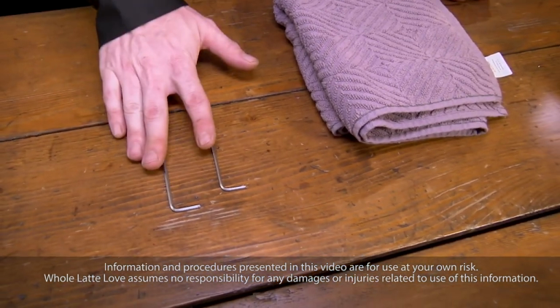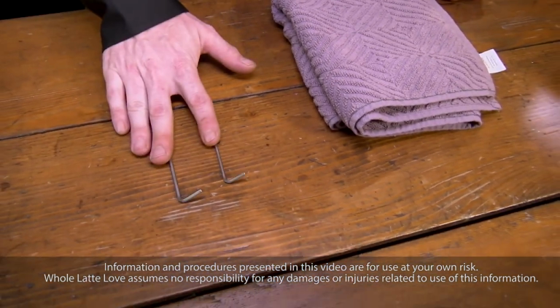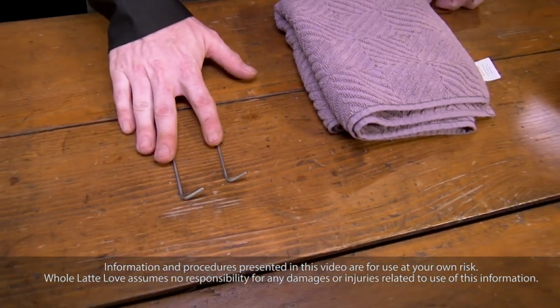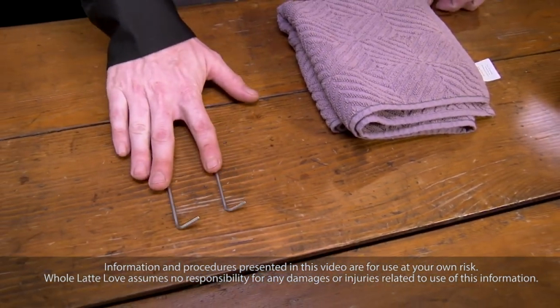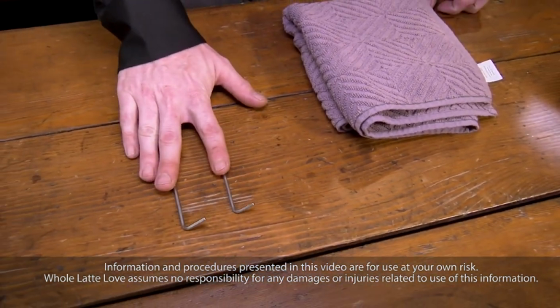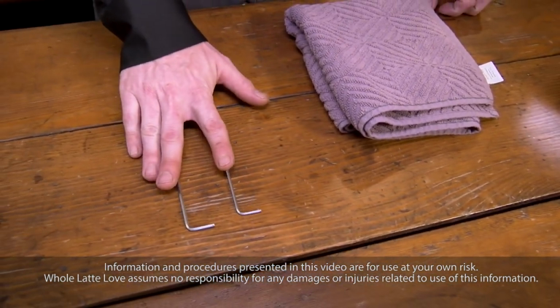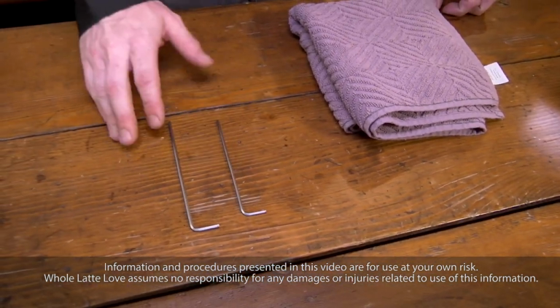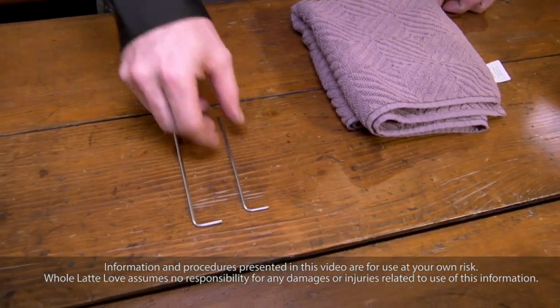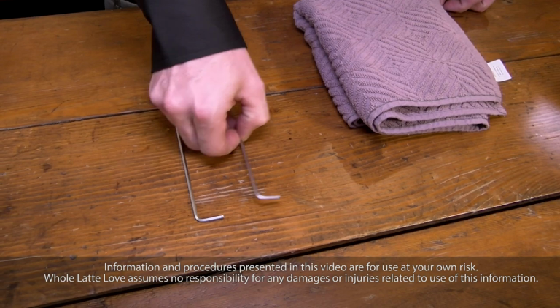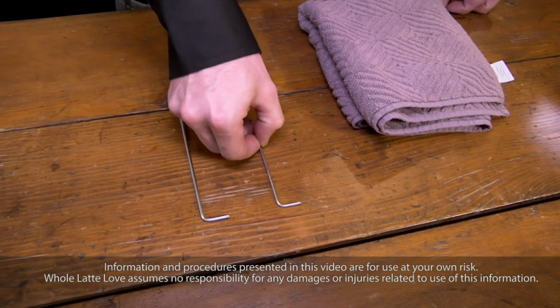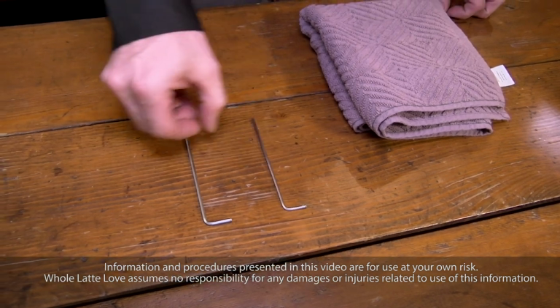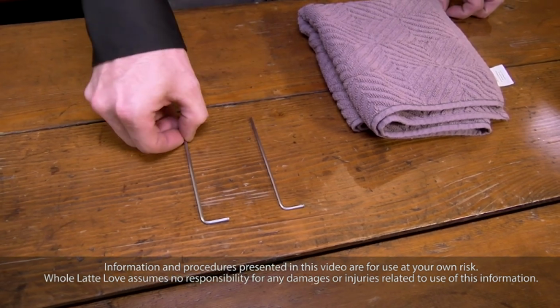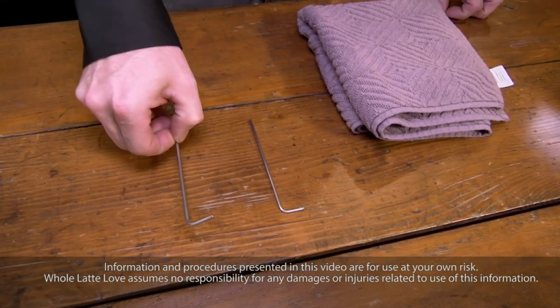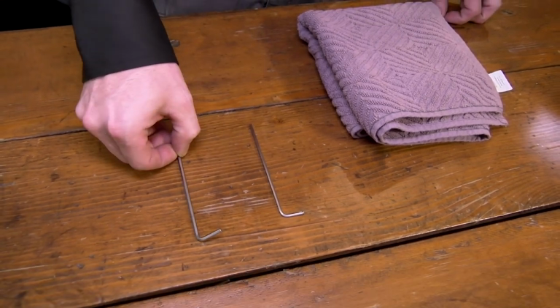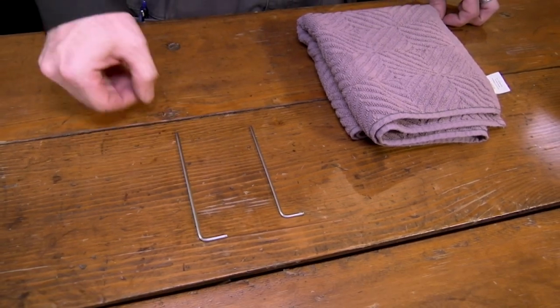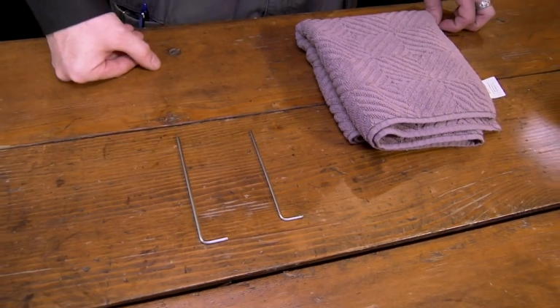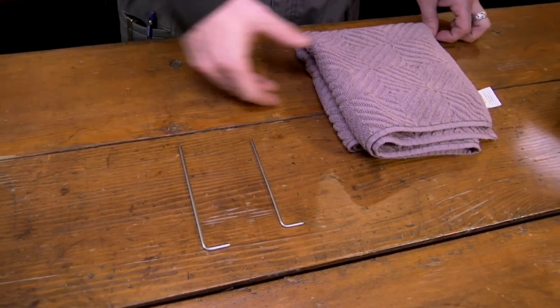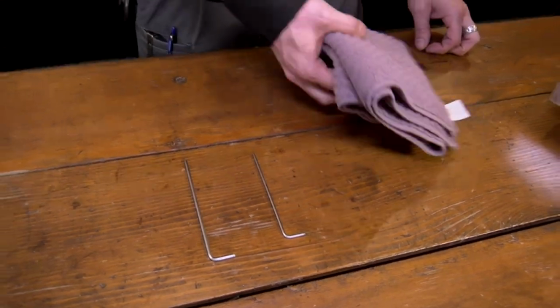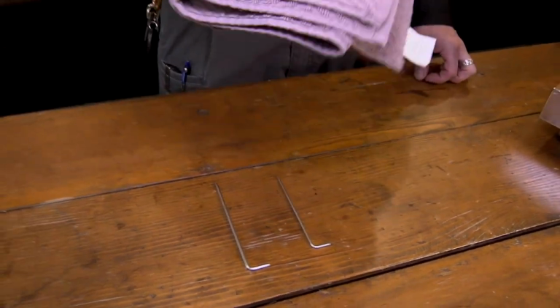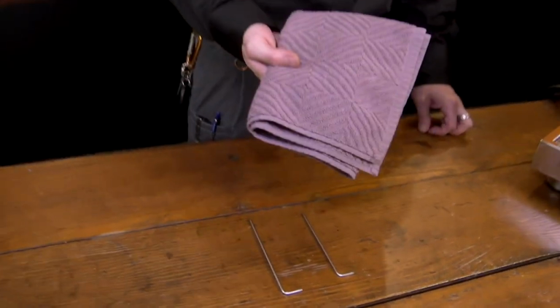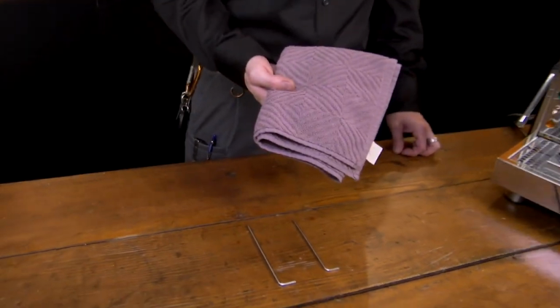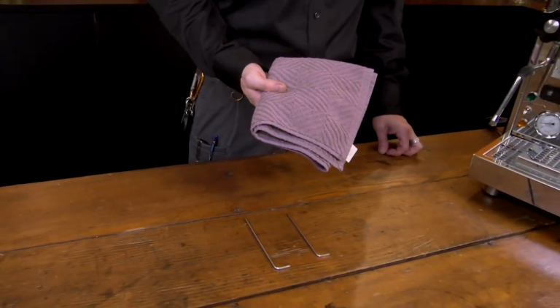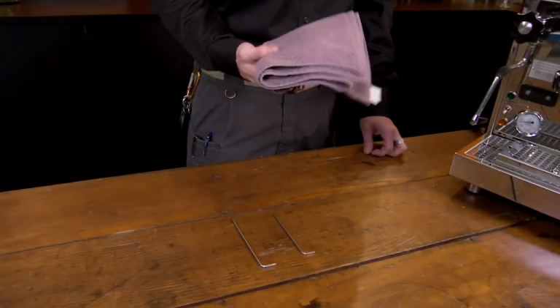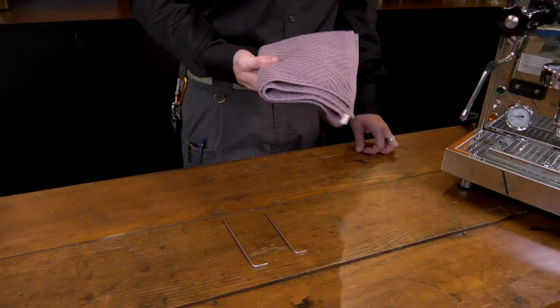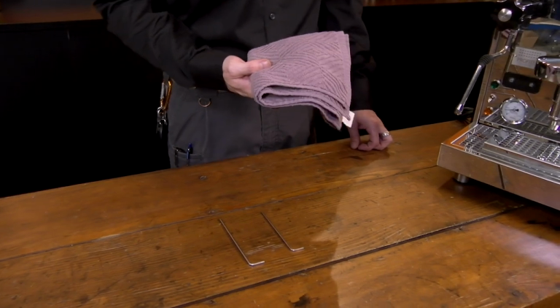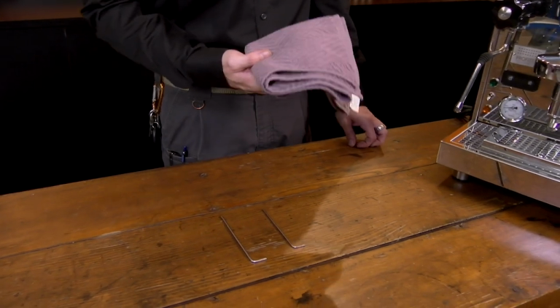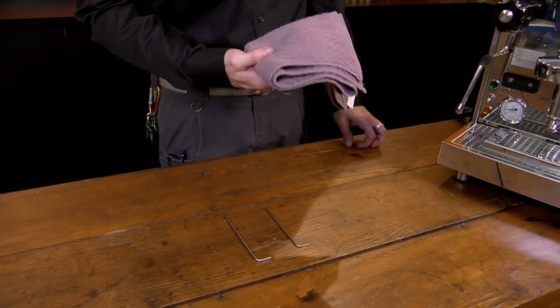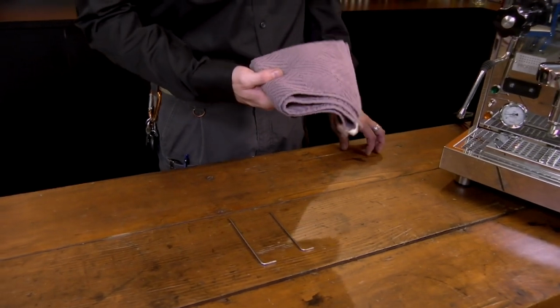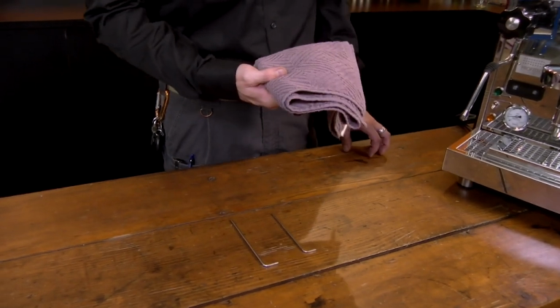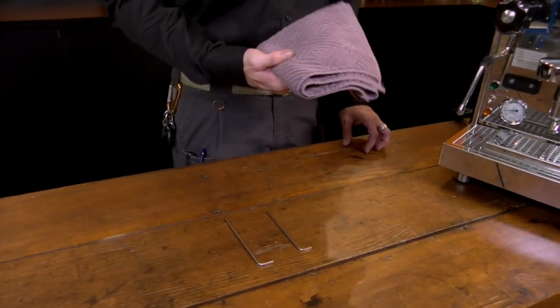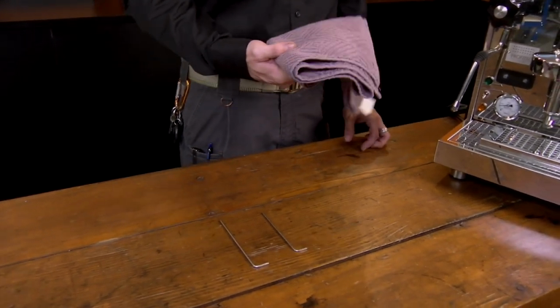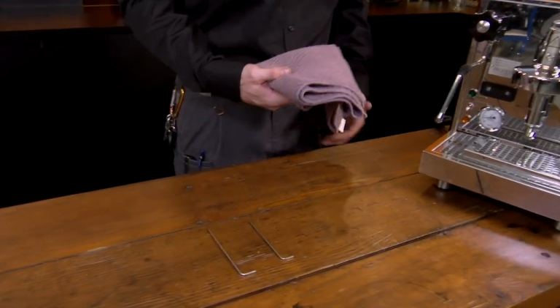It's very simple. You need two Allen wrenches, a 2.5mm and a 3mm. Also a good idea to have a towel because you will be leaning the machine on its side and you don't want to cause any scratching.